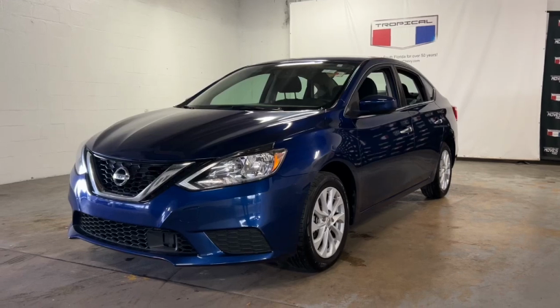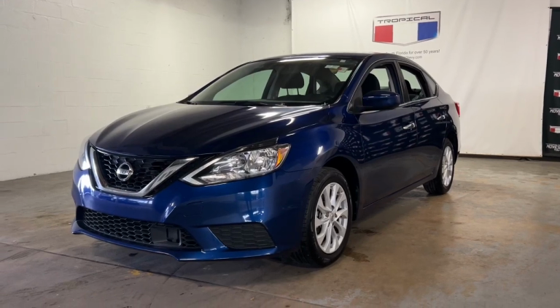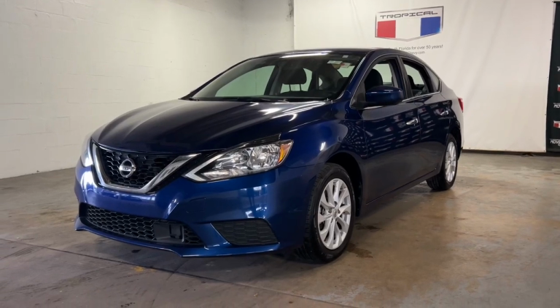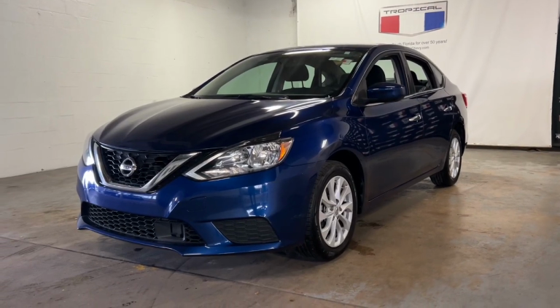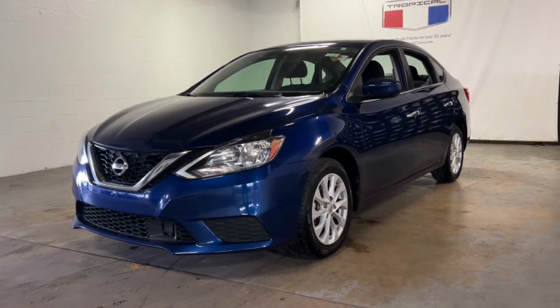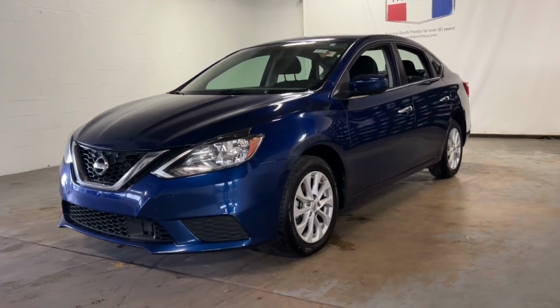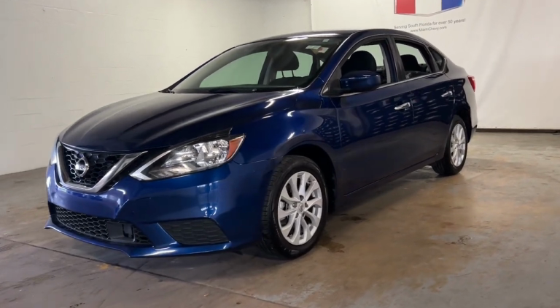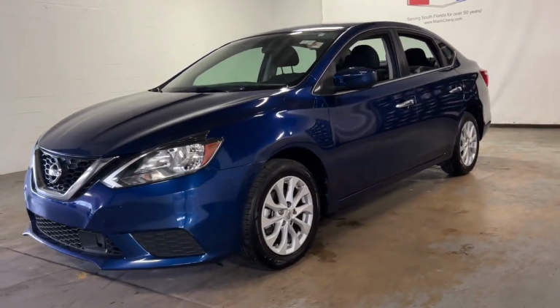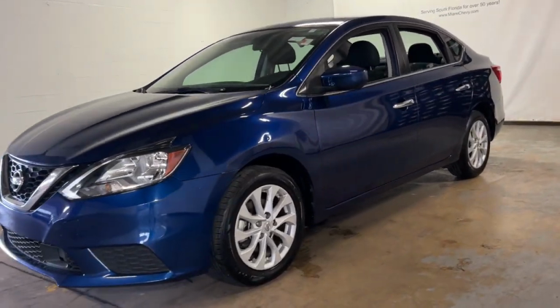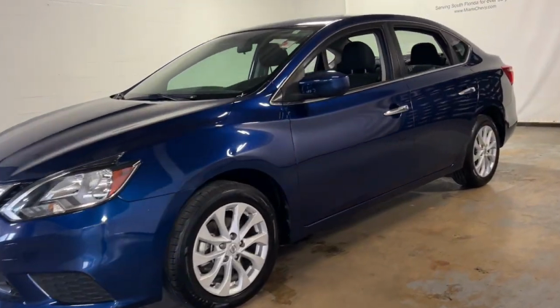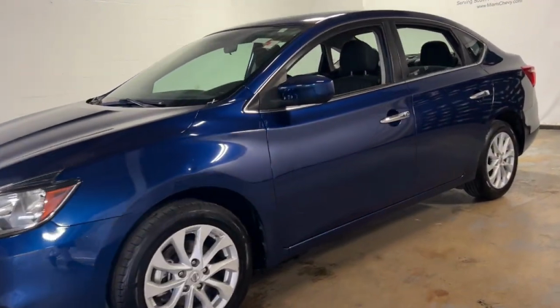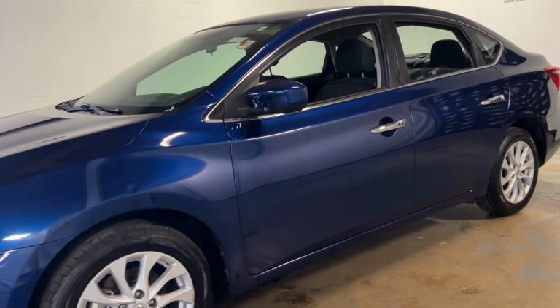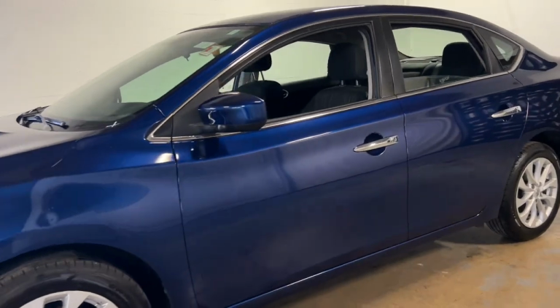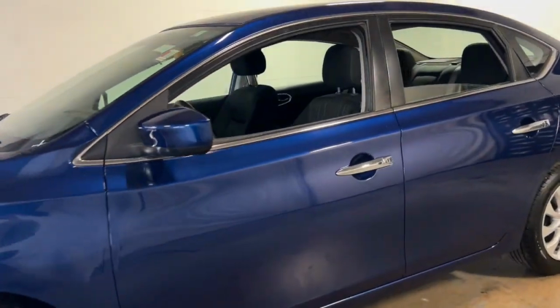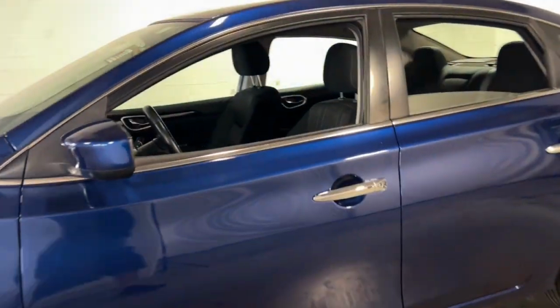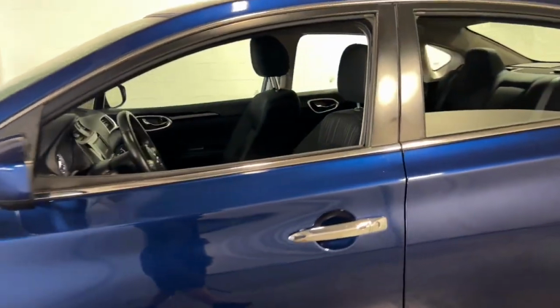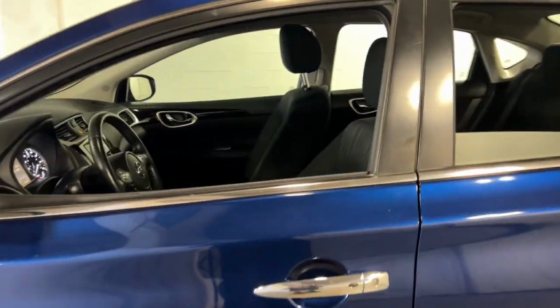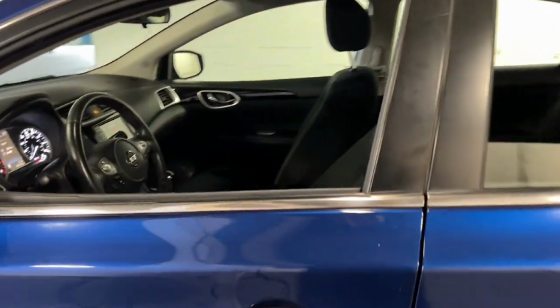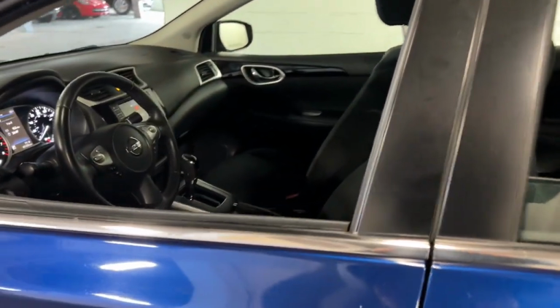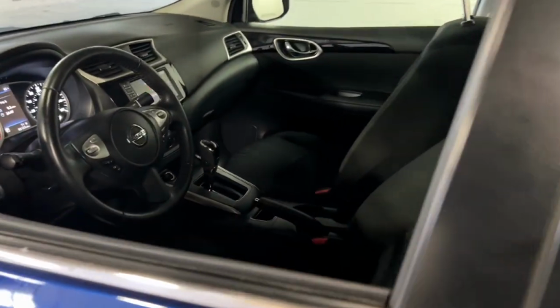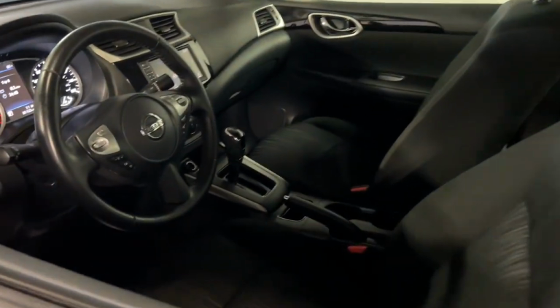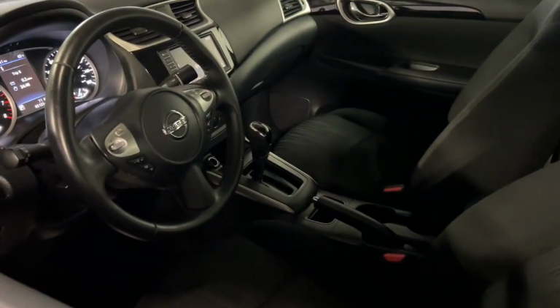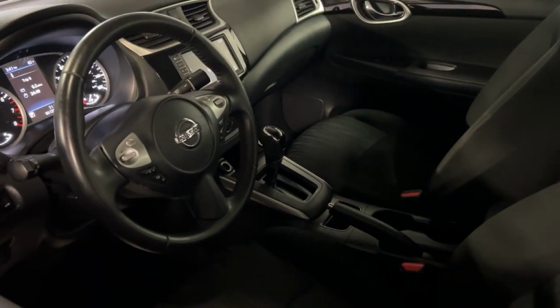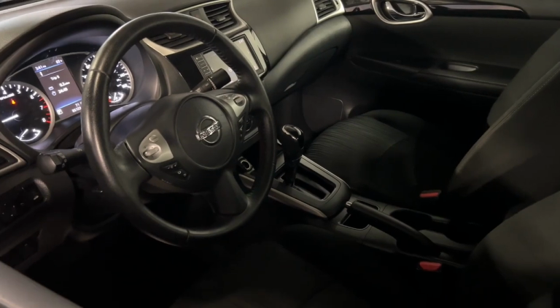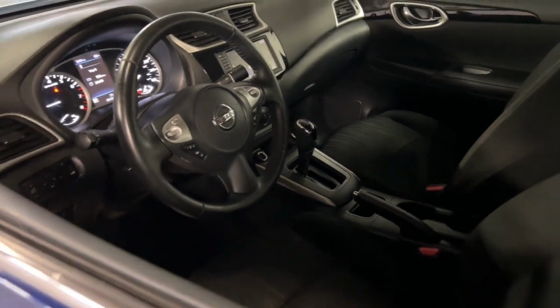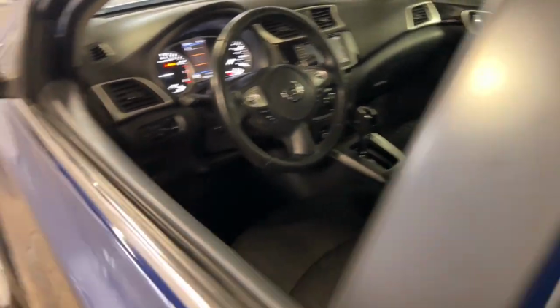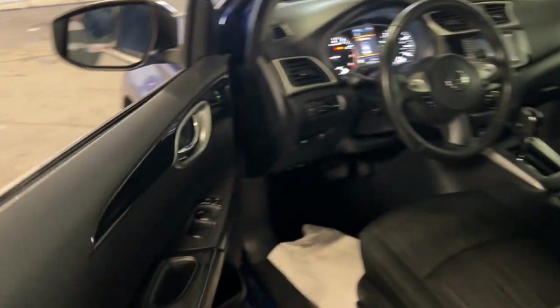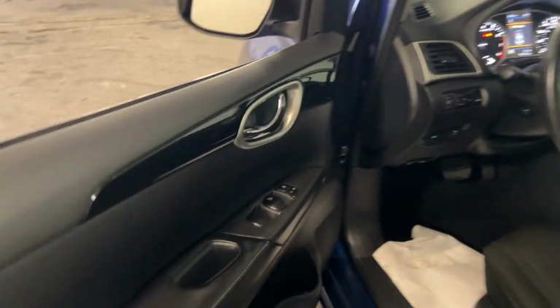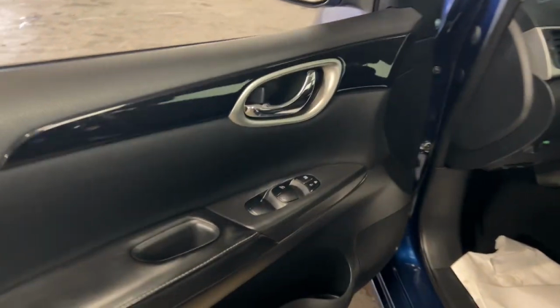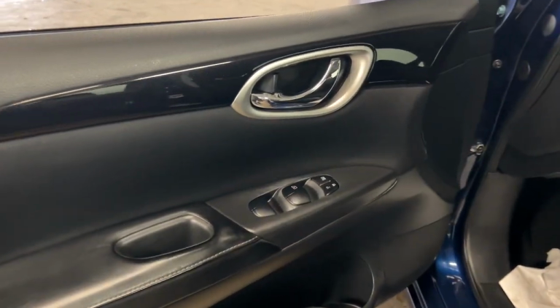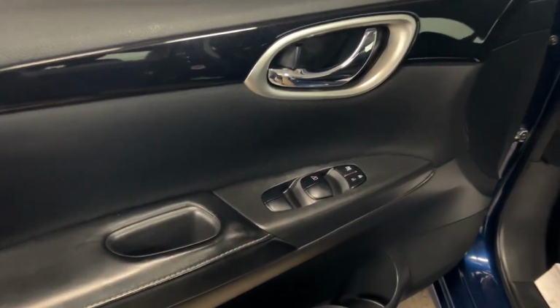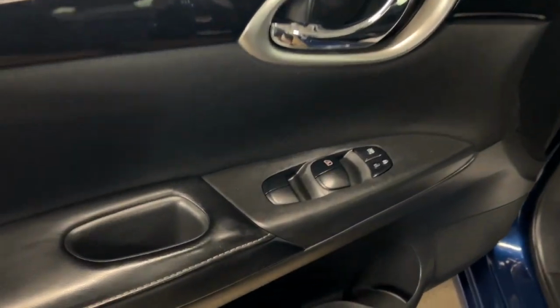You're gonna love the 2019 Nissan Sentra. This vehicle still has fewer than 90,000 miles on the clock, so it won't last long. Comfort, convenience, safety, and fun are all yours in the sleek and spirited Sentra.